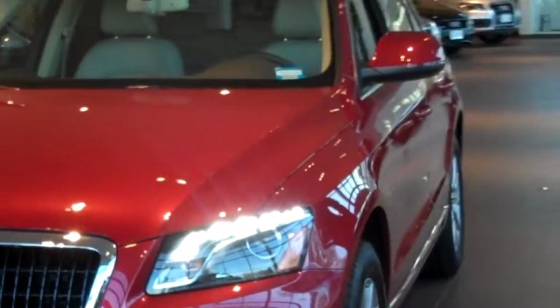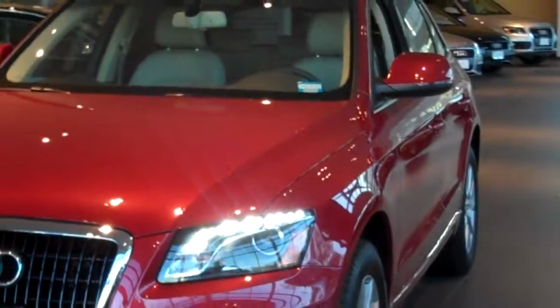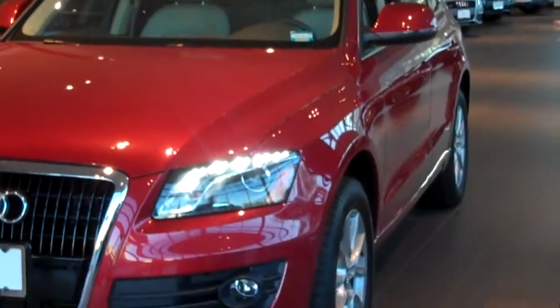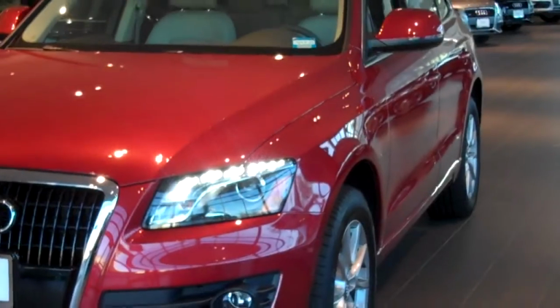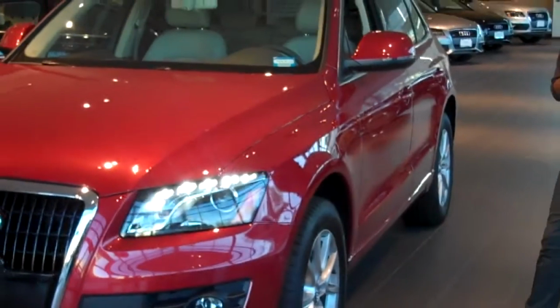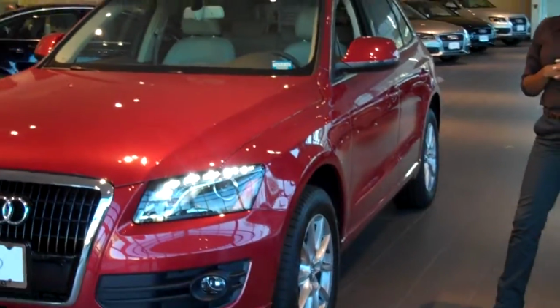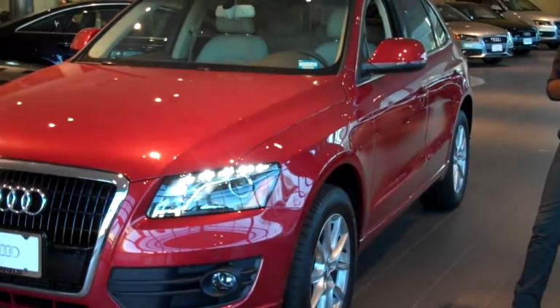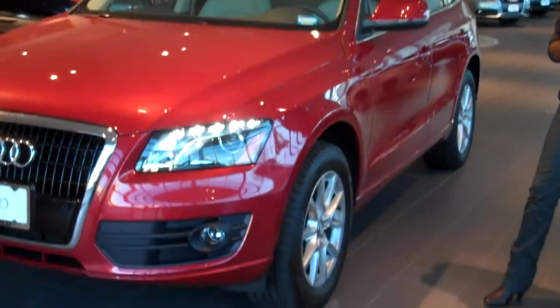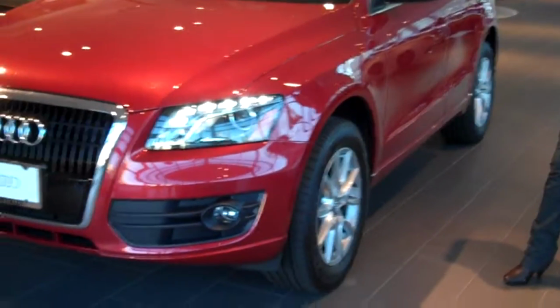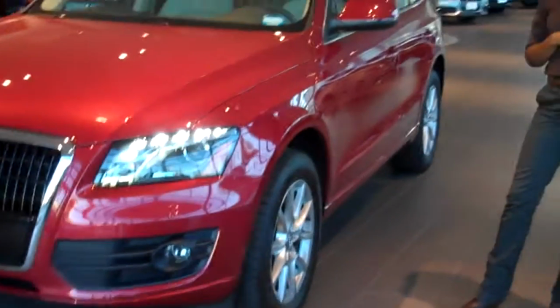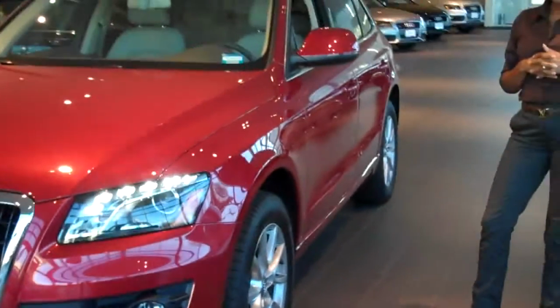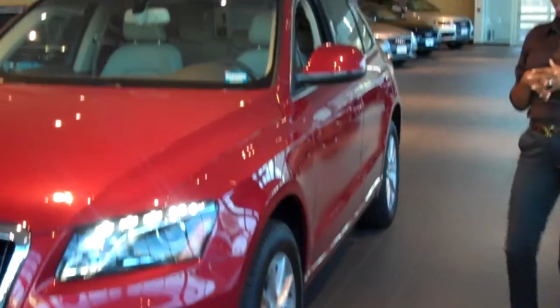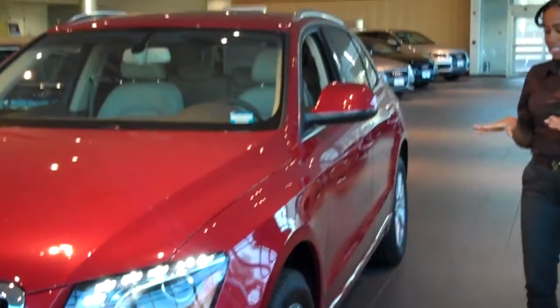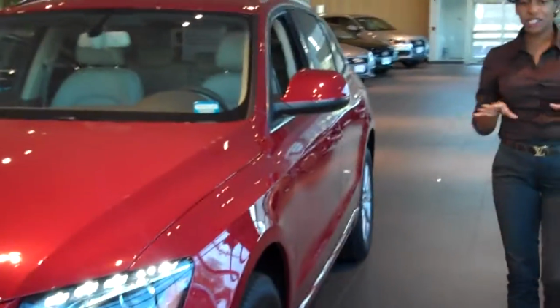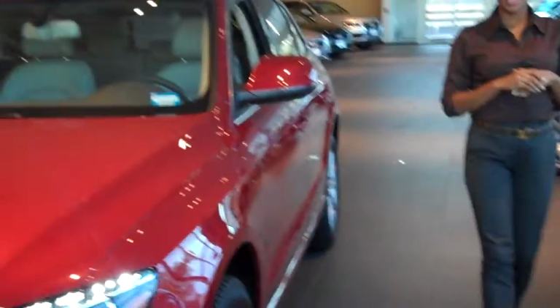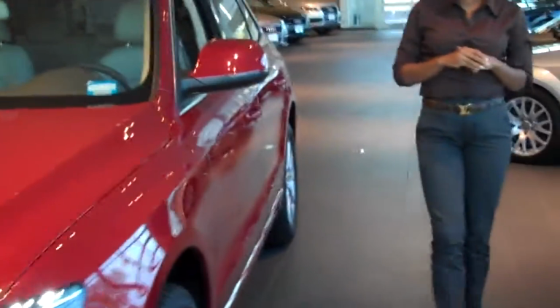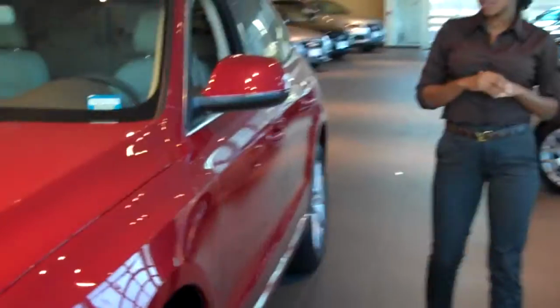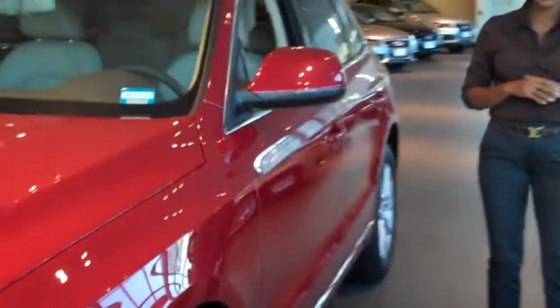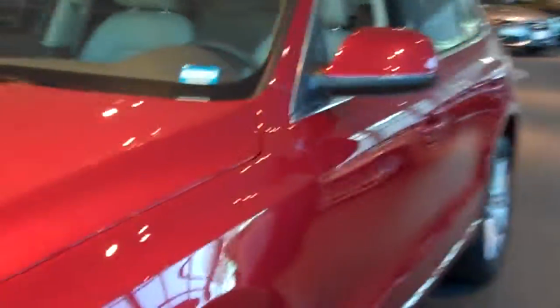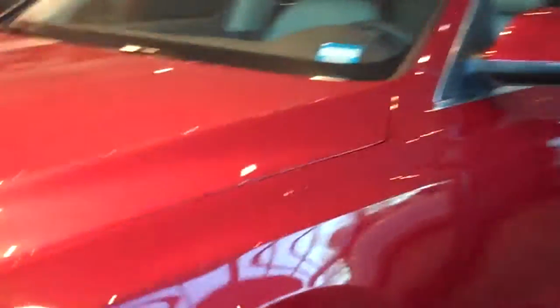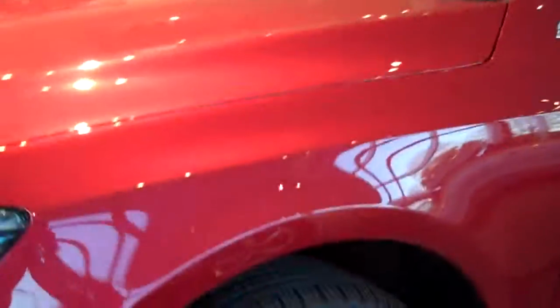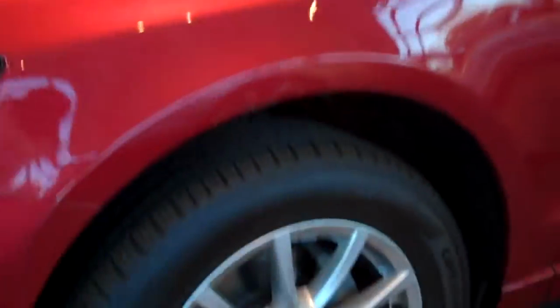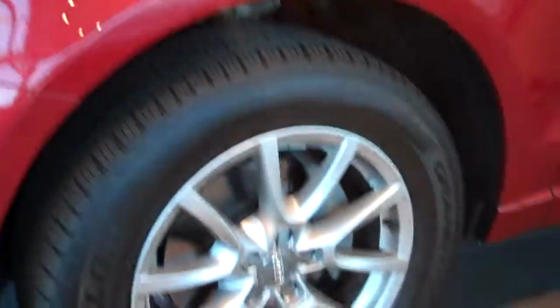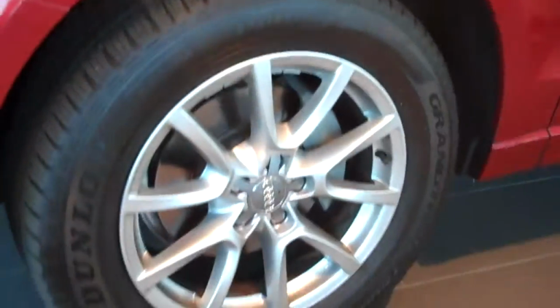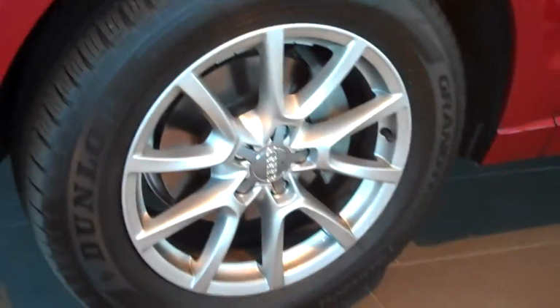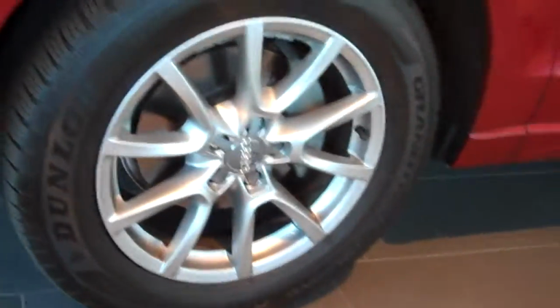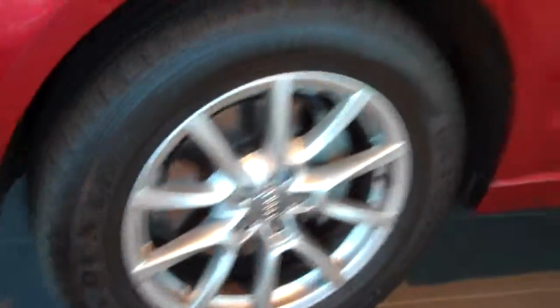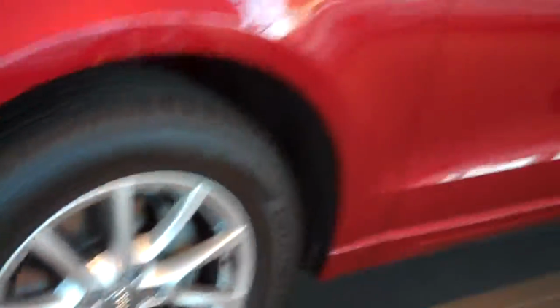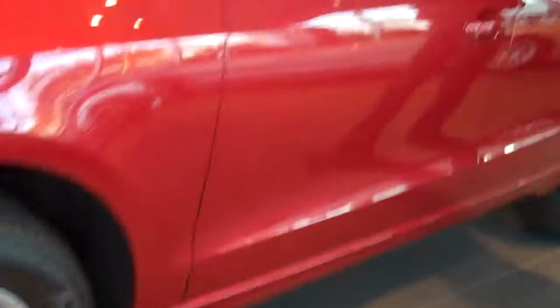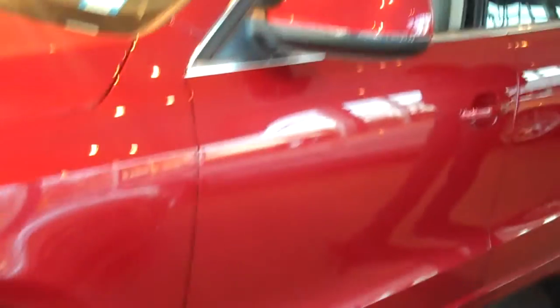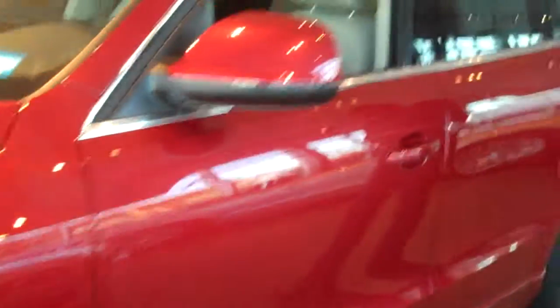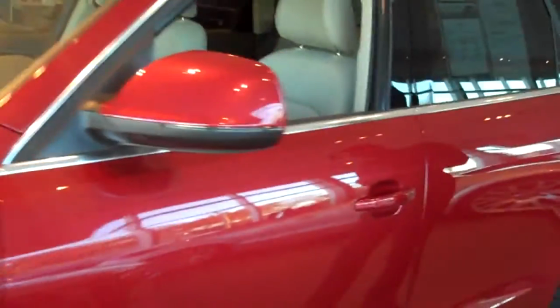This car is fully loaded. 18 inch alloy wheels. As I said, this is the garnet red with a beige interior.